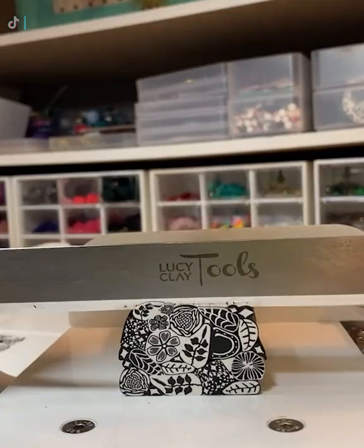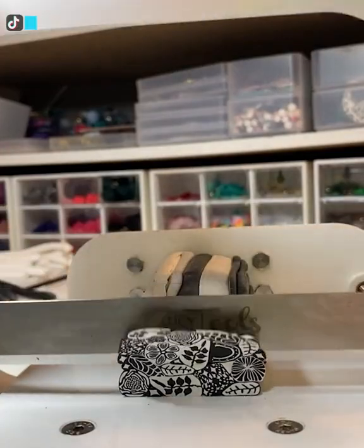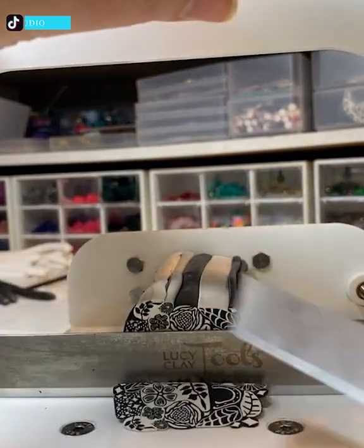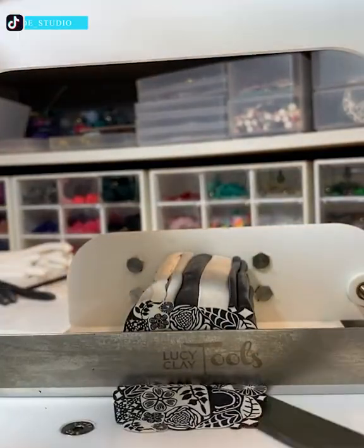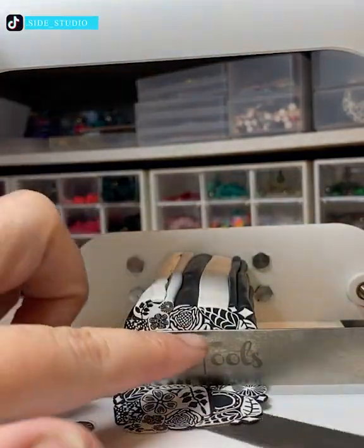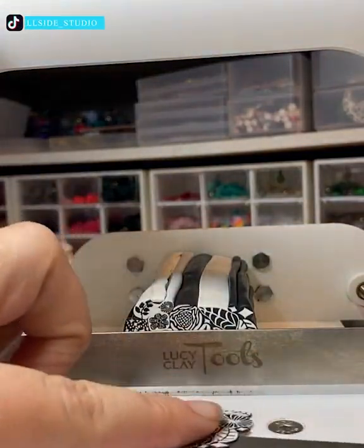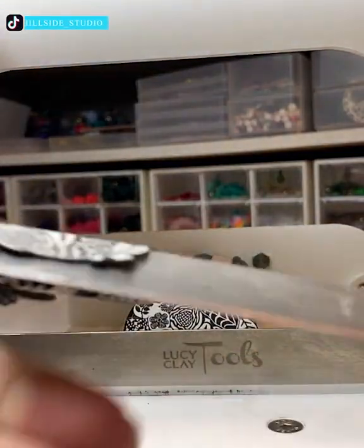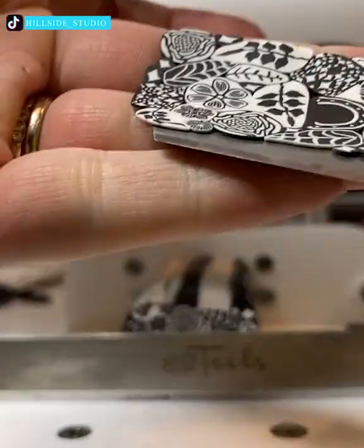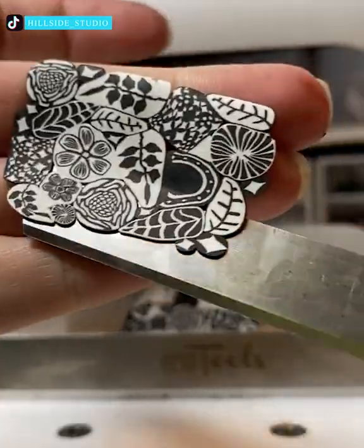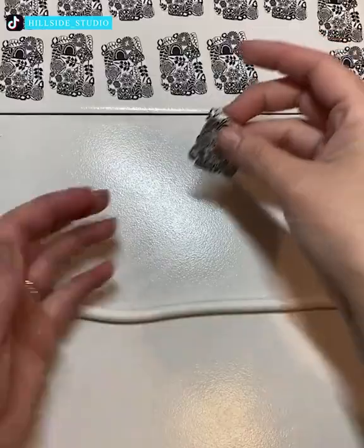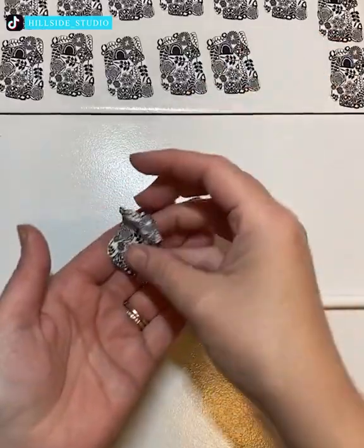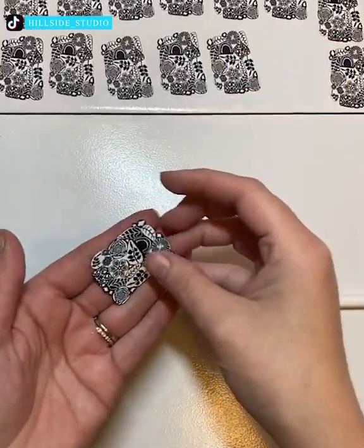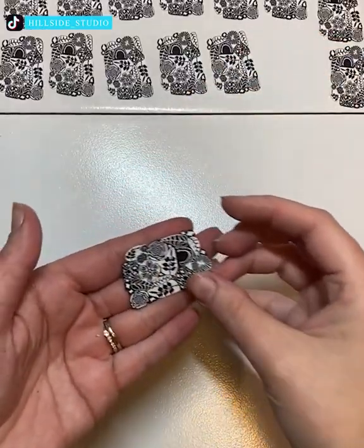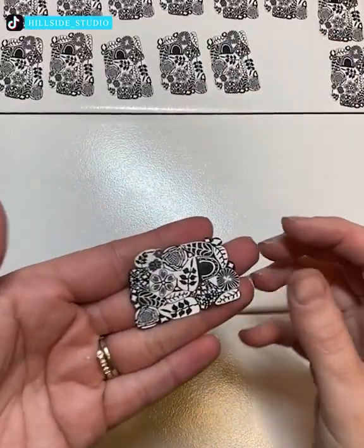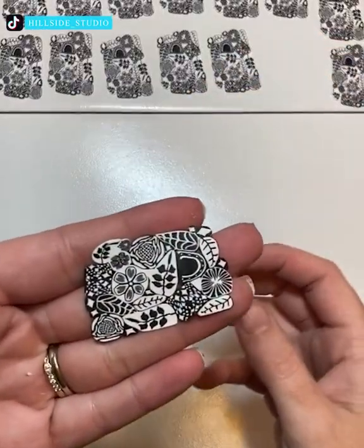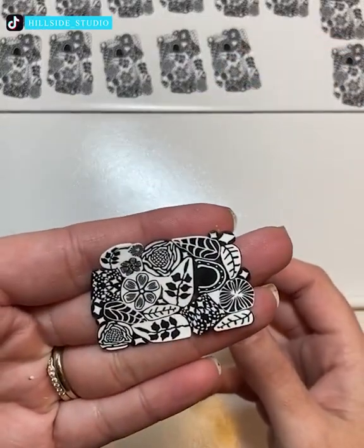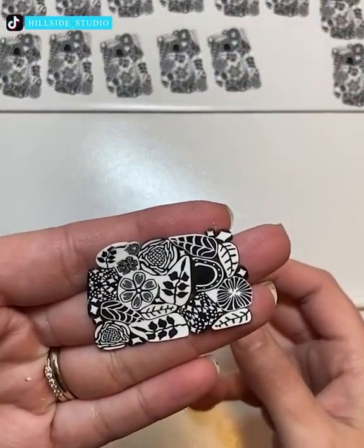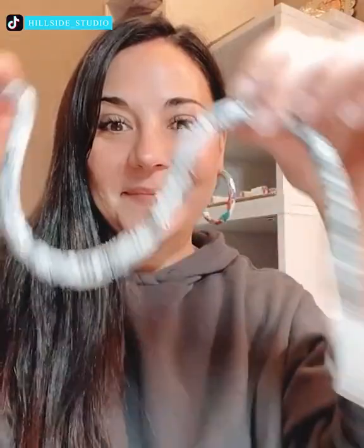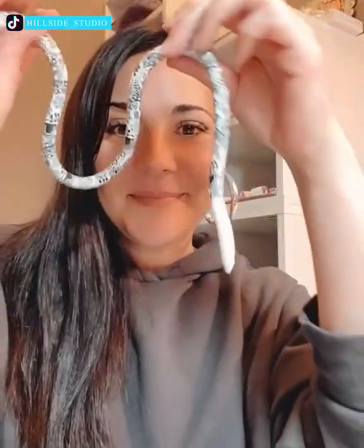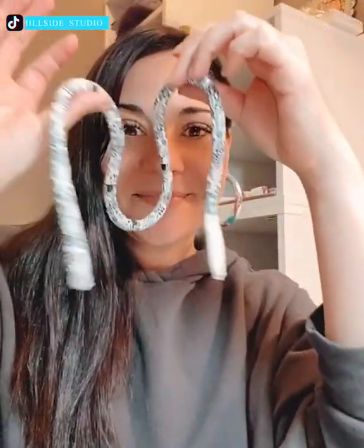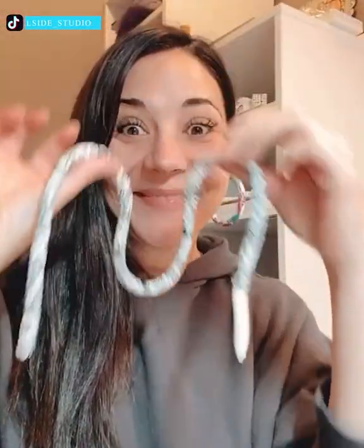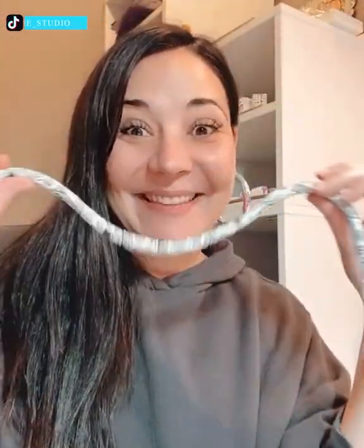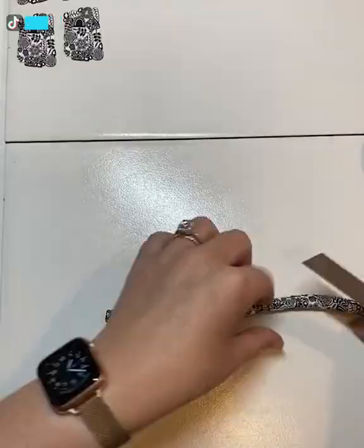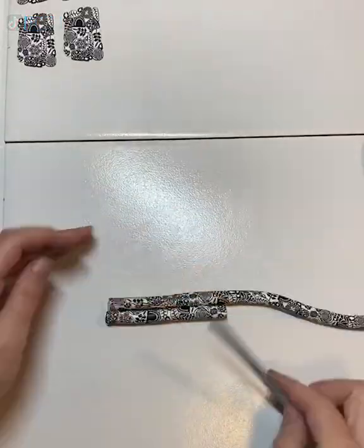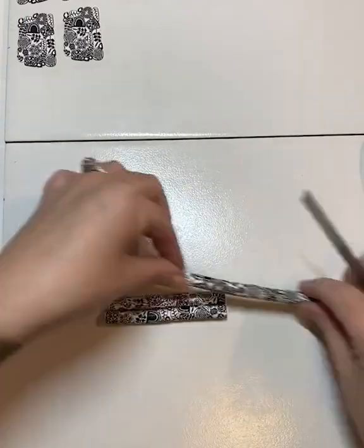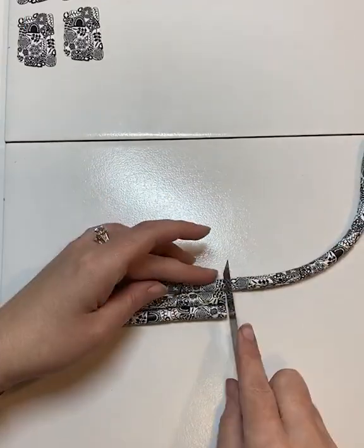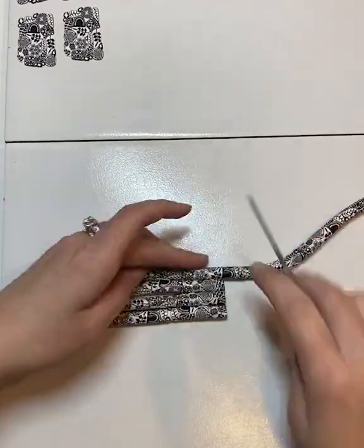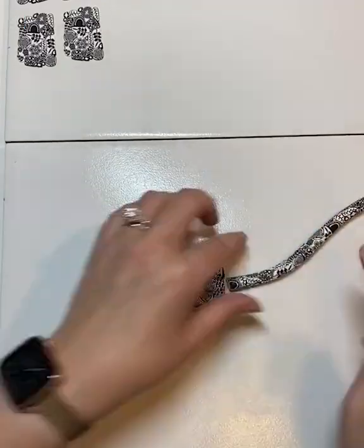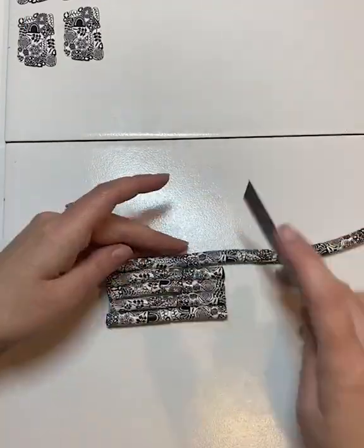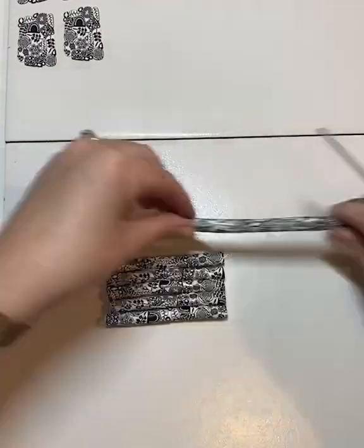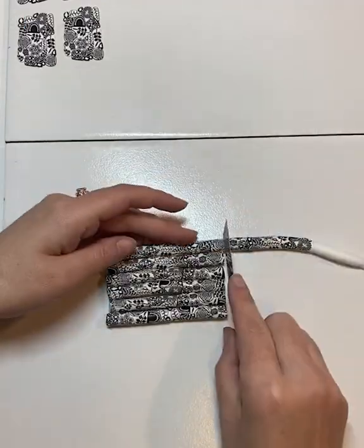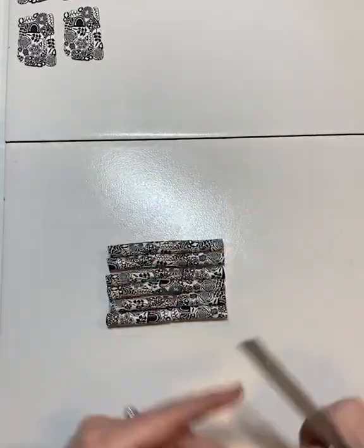Greetings ladies and gentlemen. This video is all about beautiful pieces of jewelry. Jewelry making is an interesting form of art.